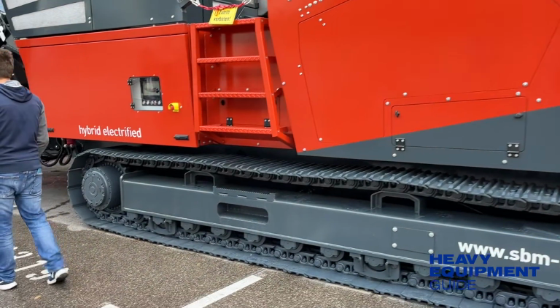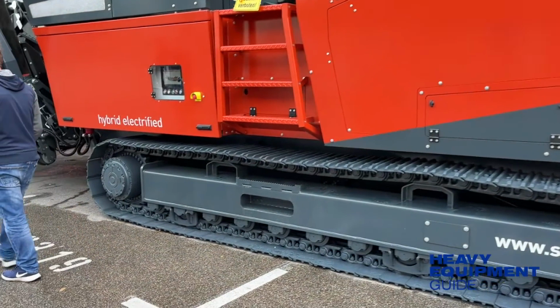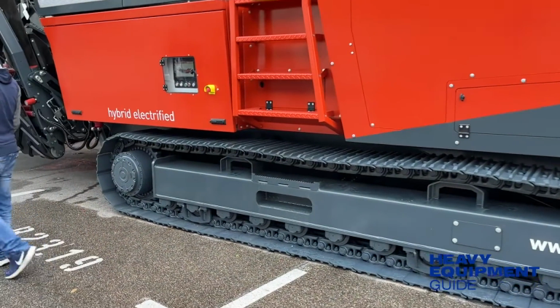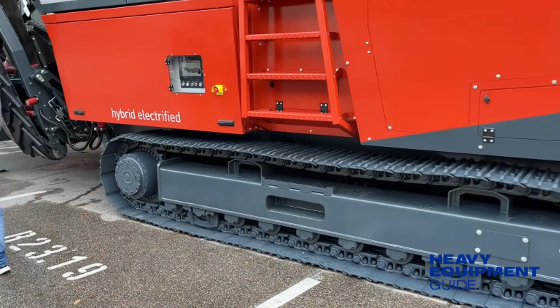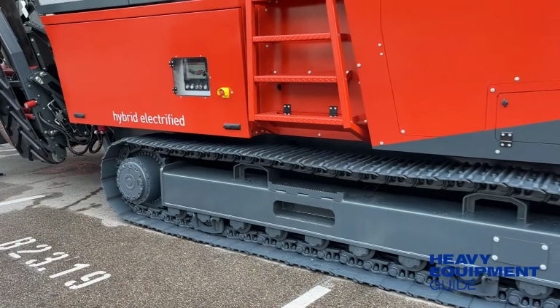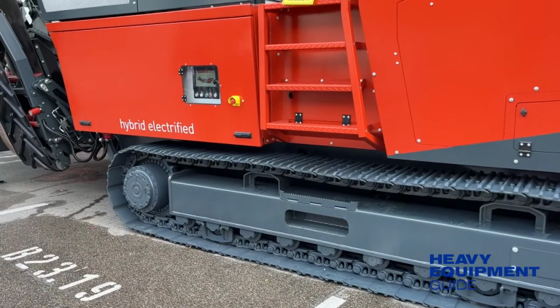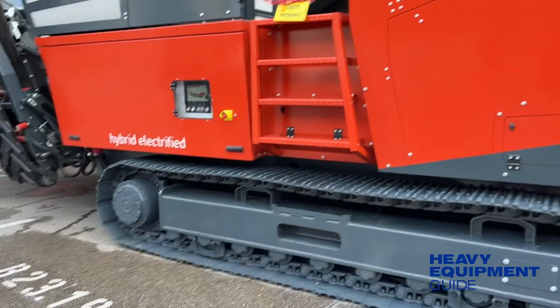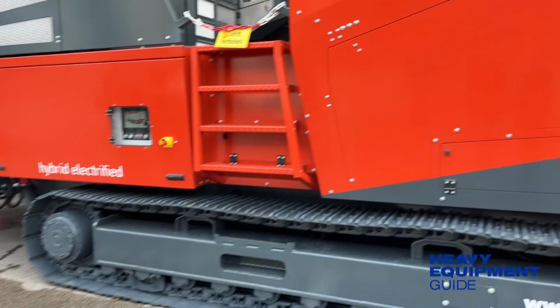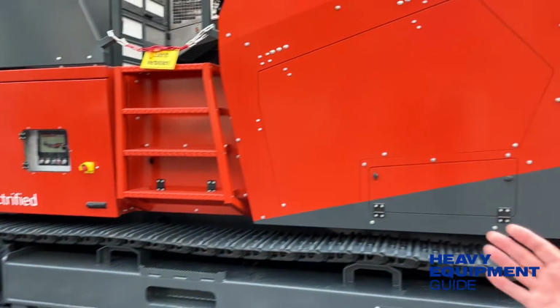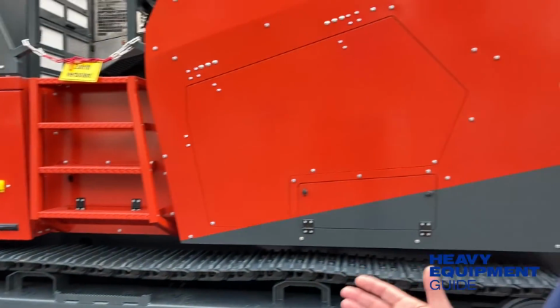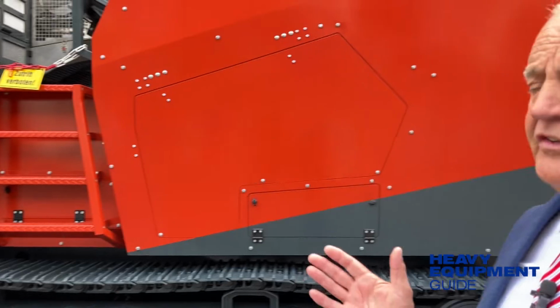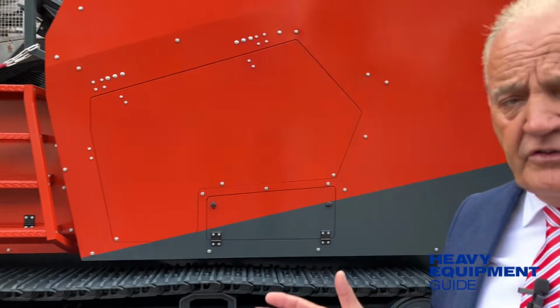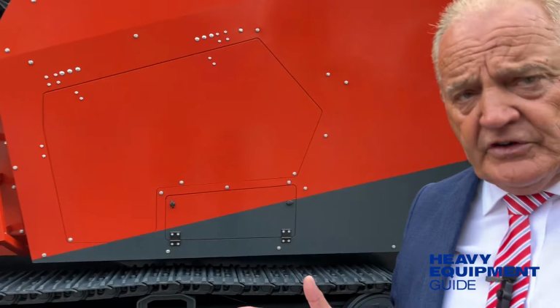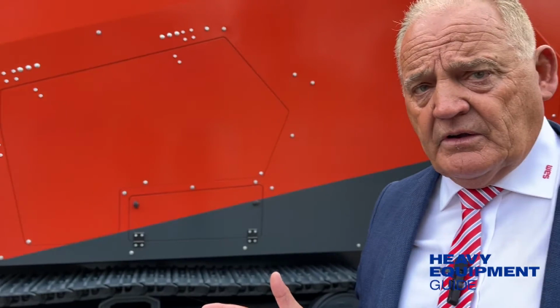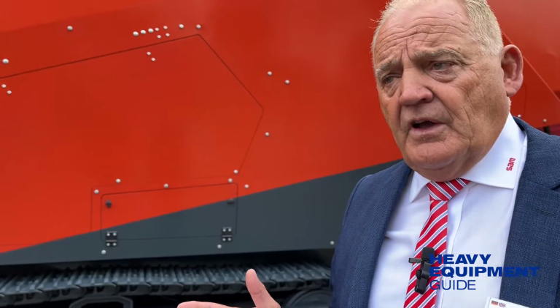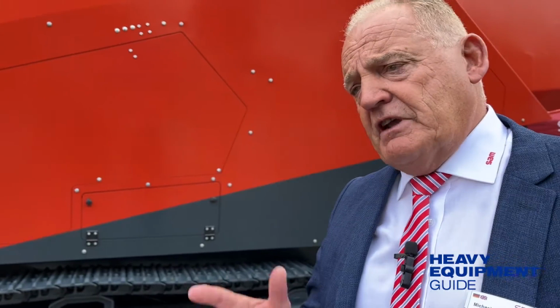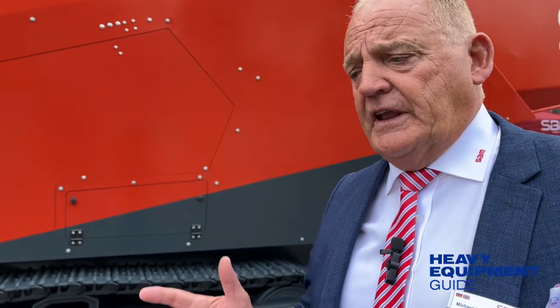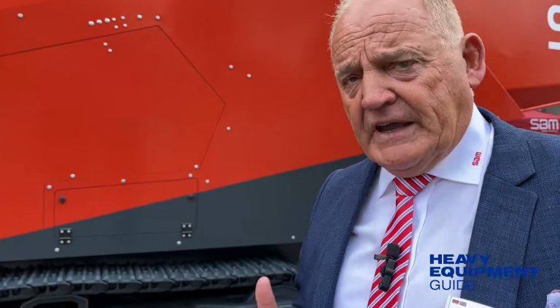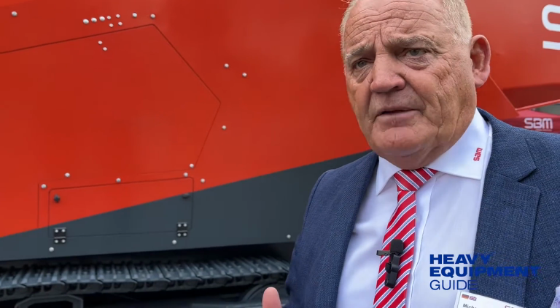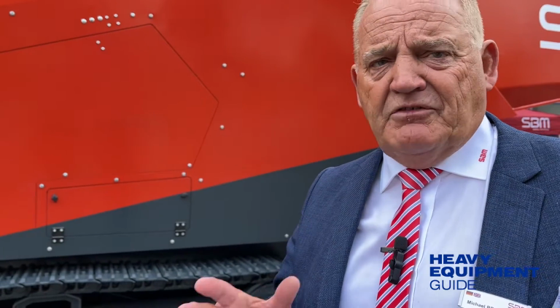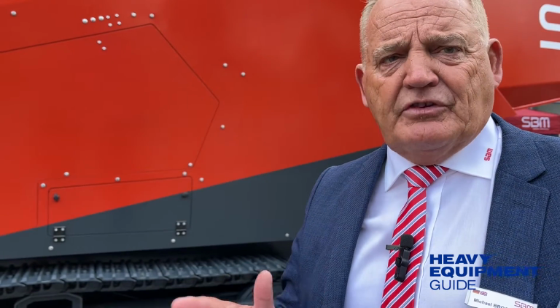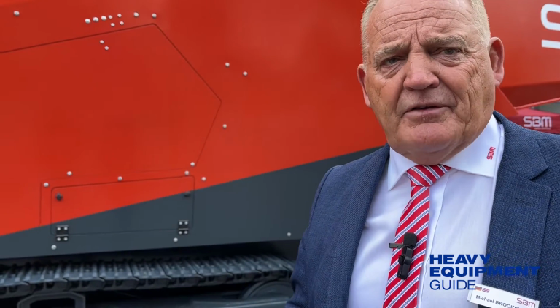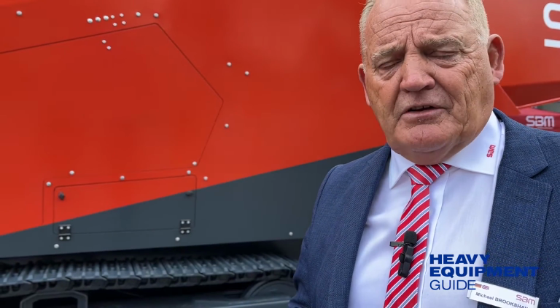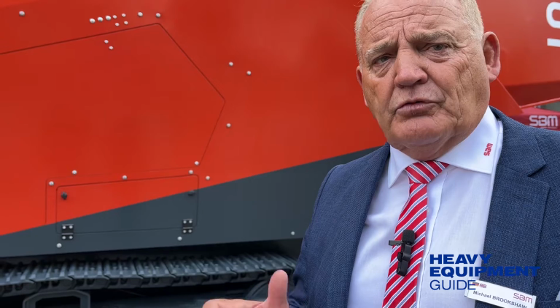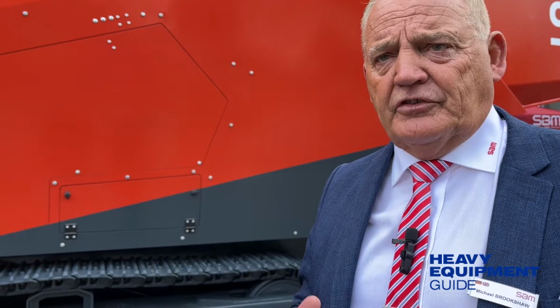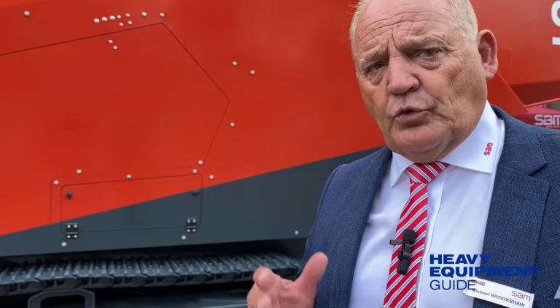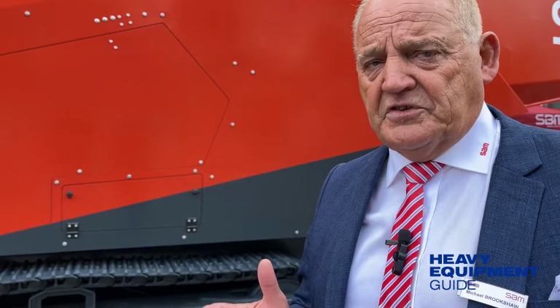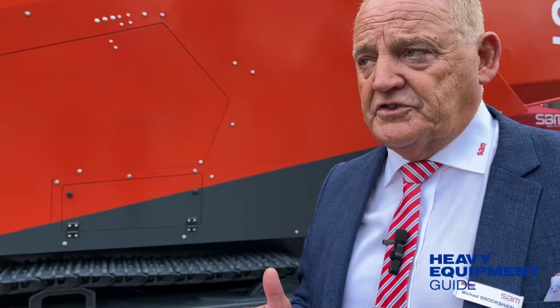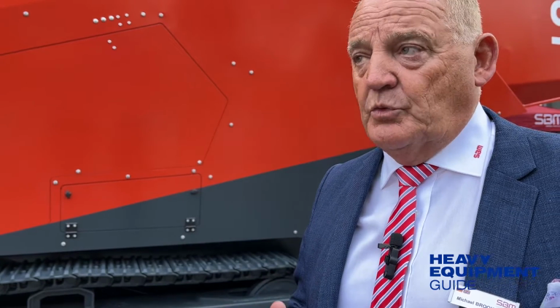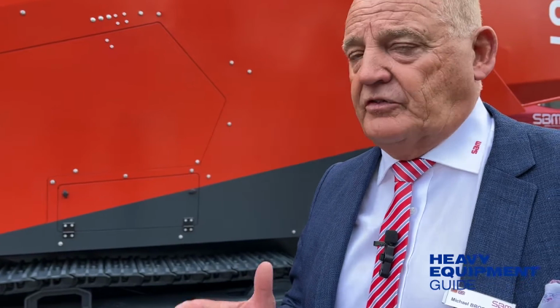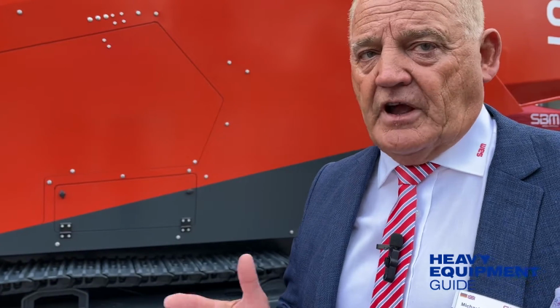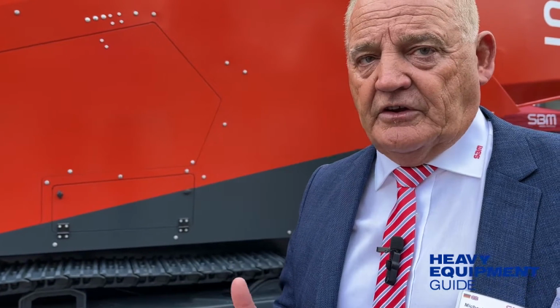After the material is crushed, the machine is rated up to 600 tons an hour. Usually about 300 to 400 tons an hour is what this machine will achieve, which is very high in tonnage.